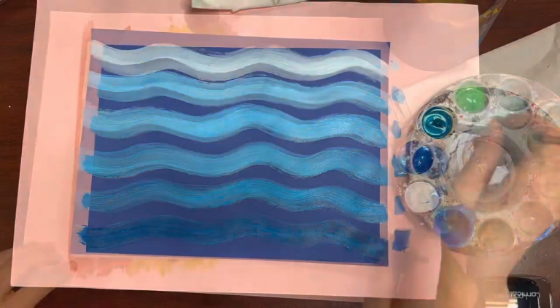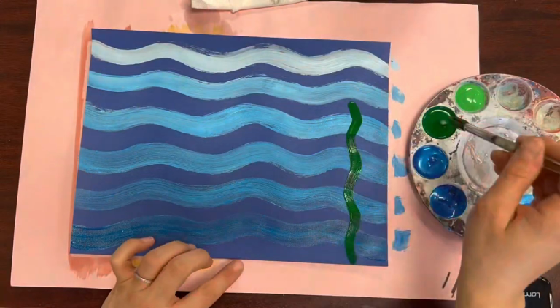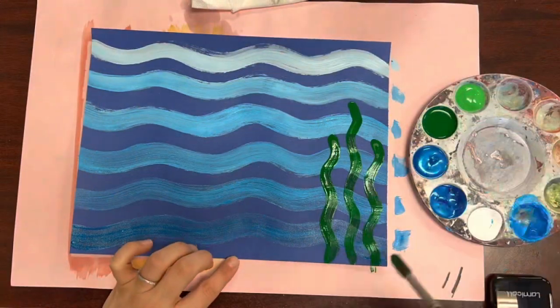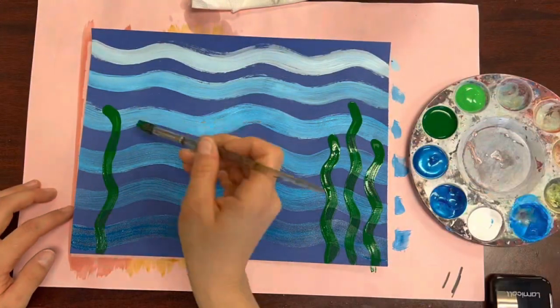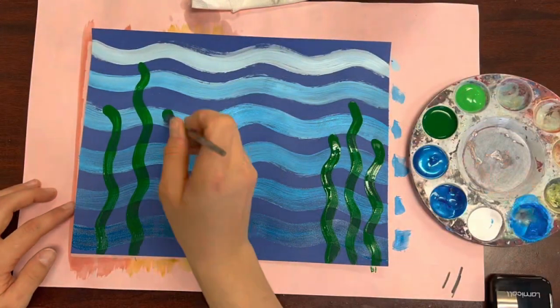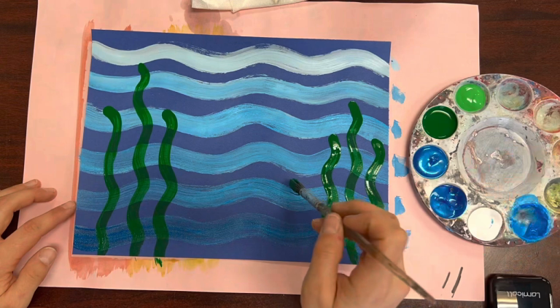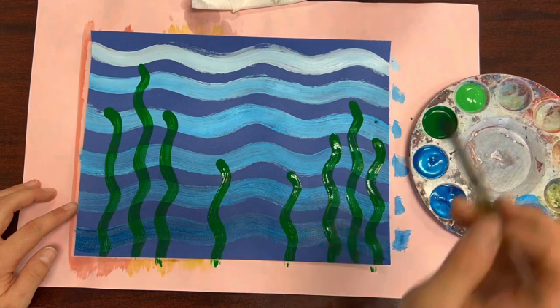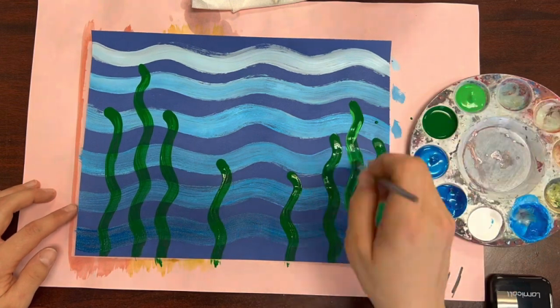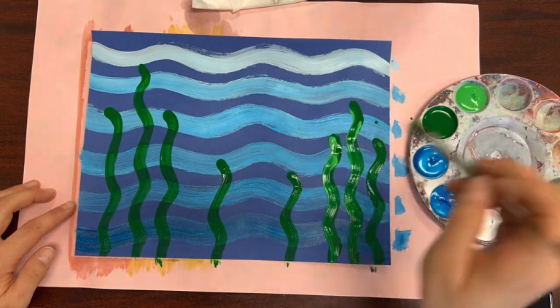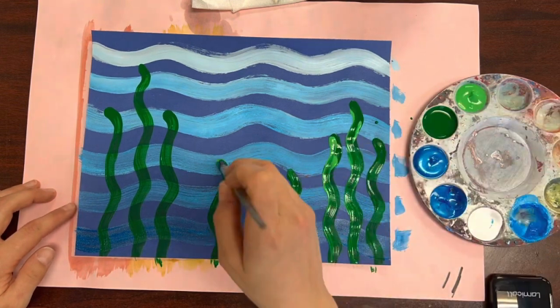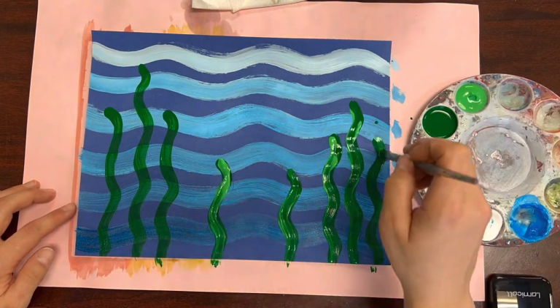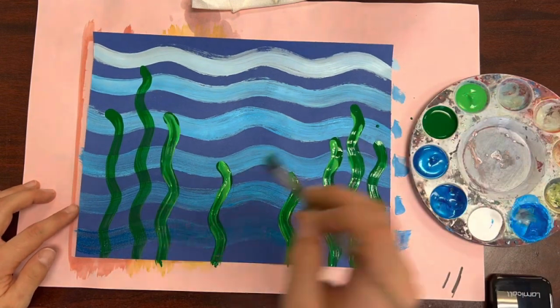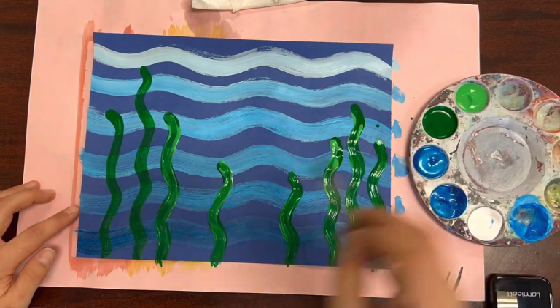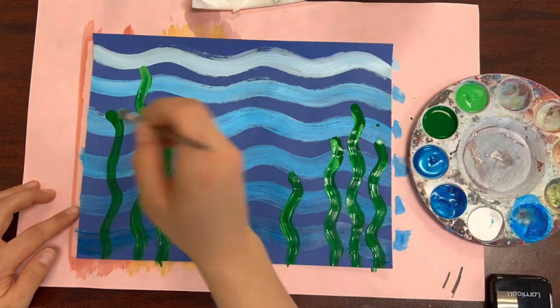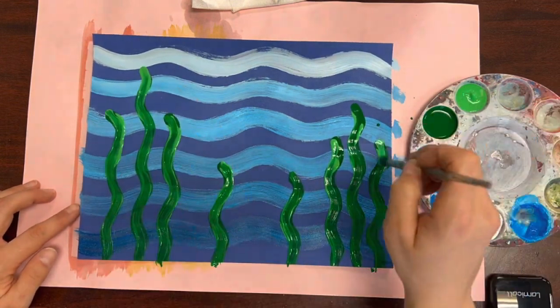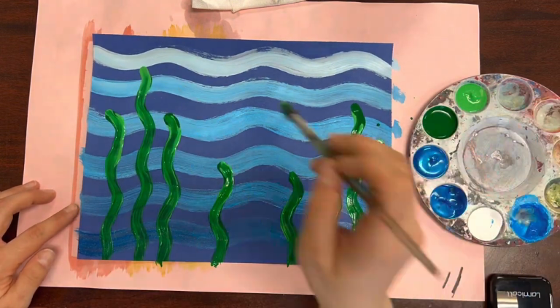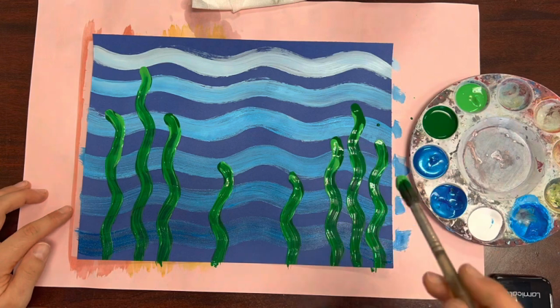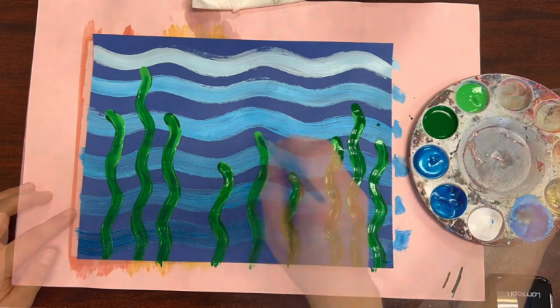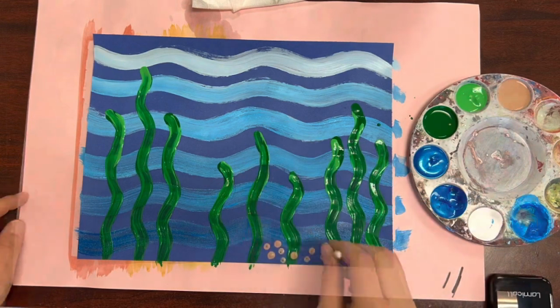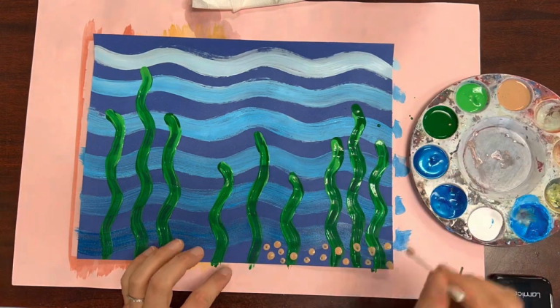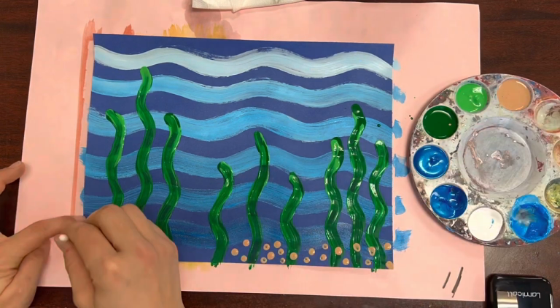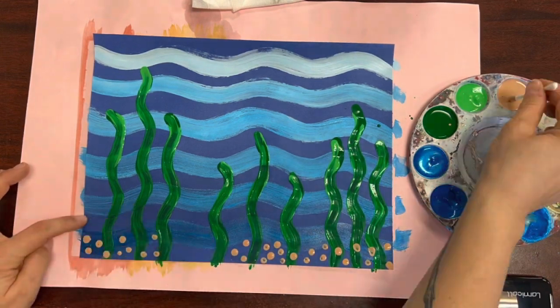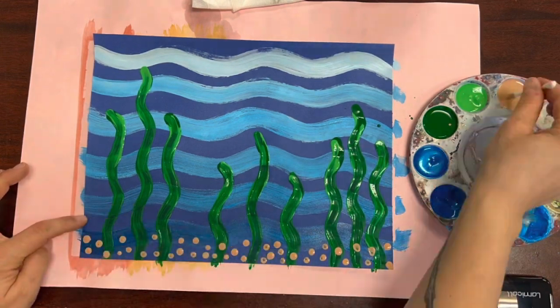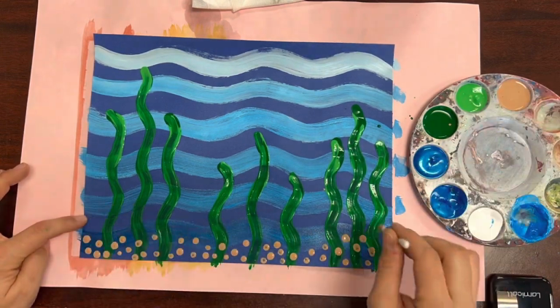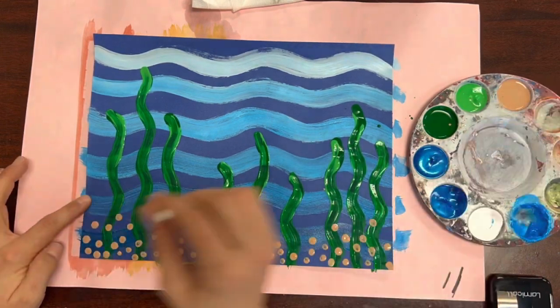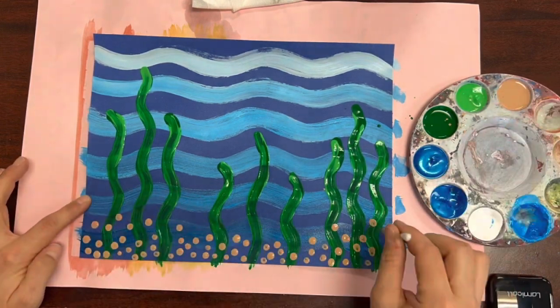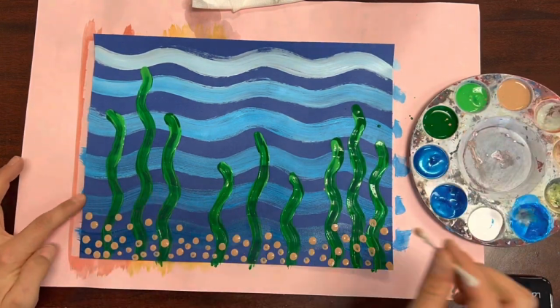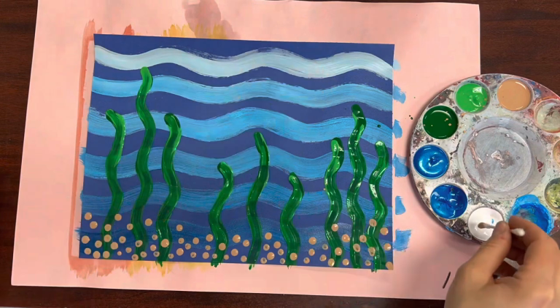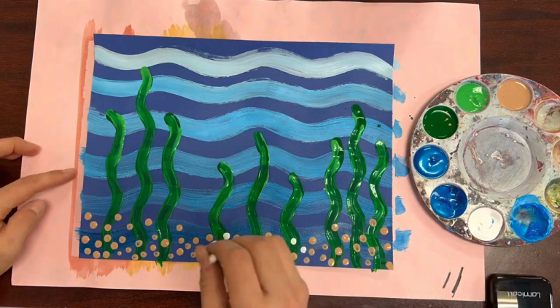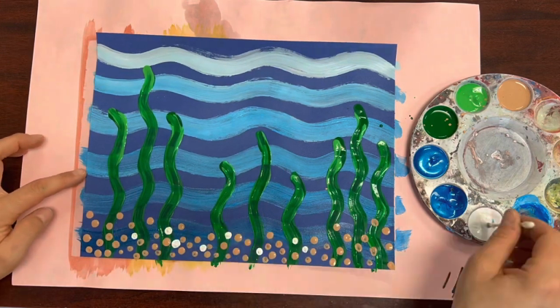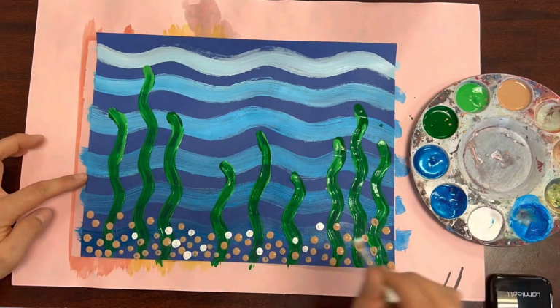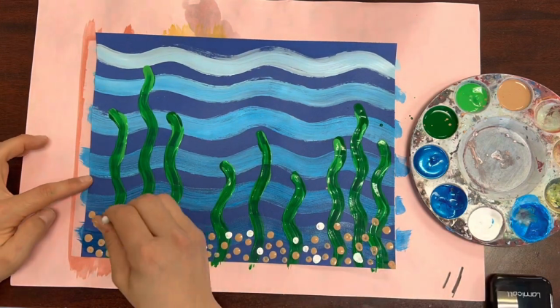After your blue waves dry, we're using green paint to make more wavy lines for our seaweed. Using a q-tip, I'm adding rocks to the bottom of my fishbowl using beige and white paint.